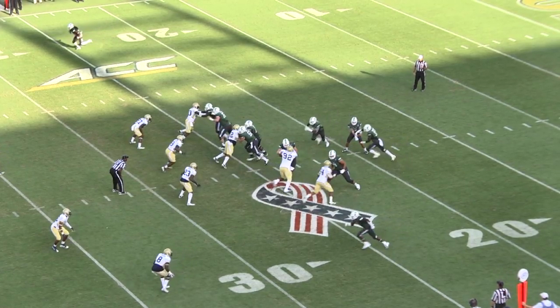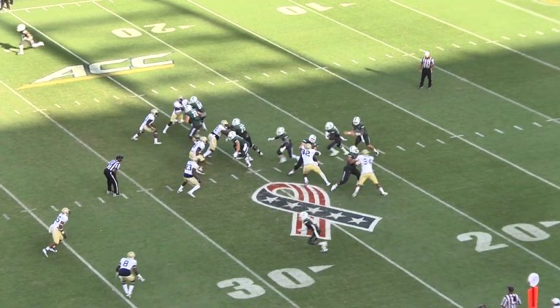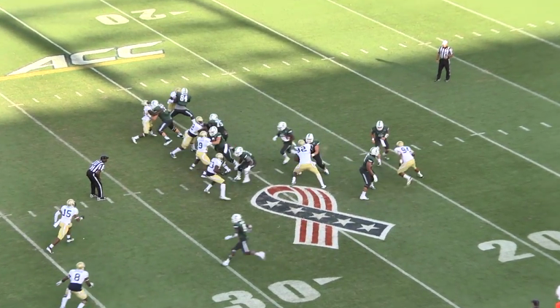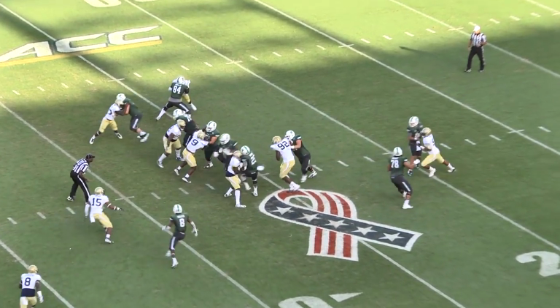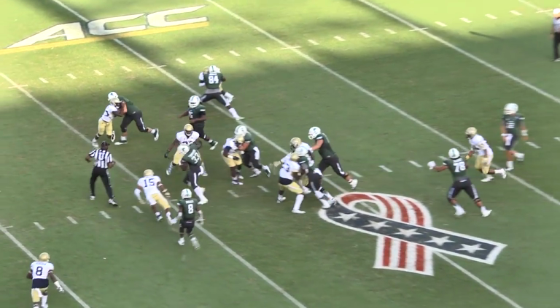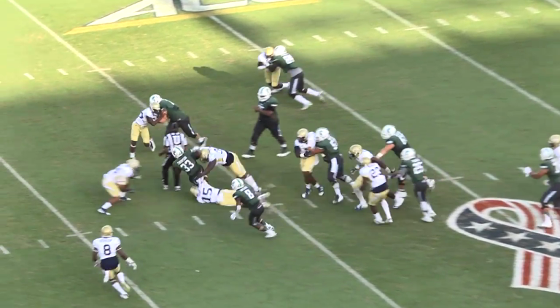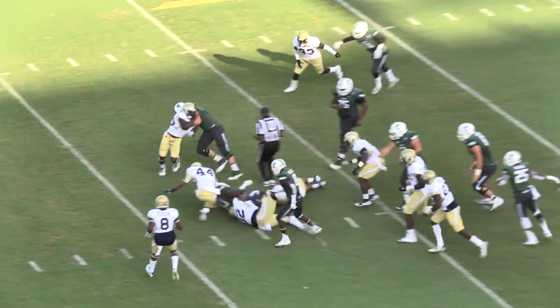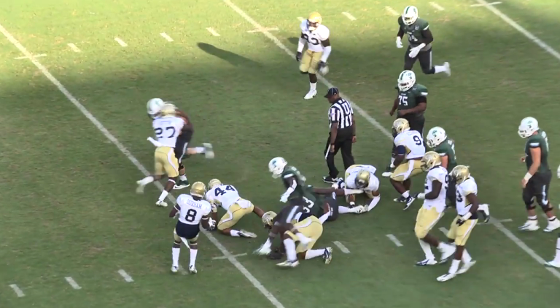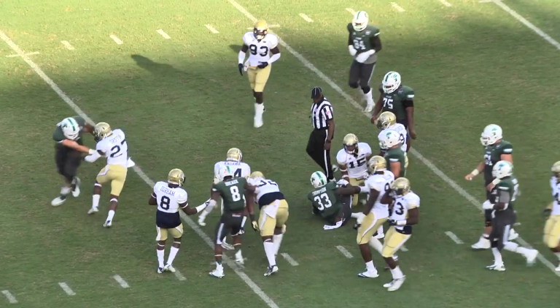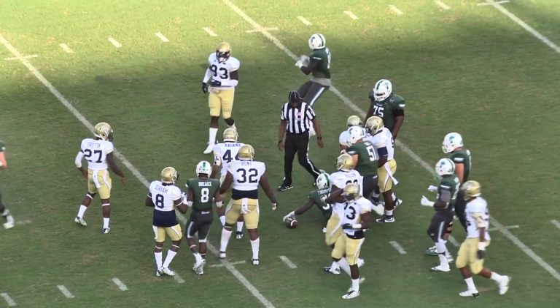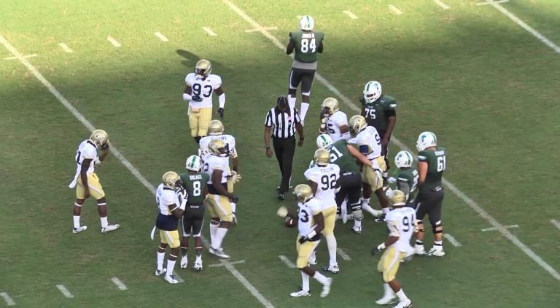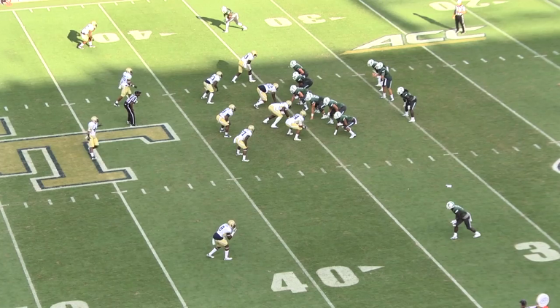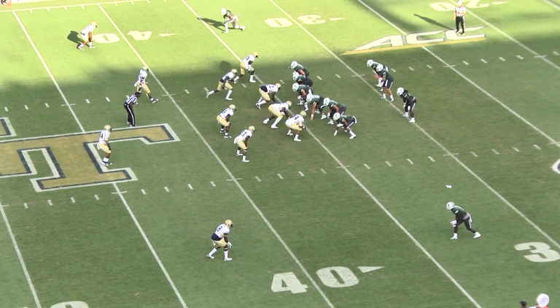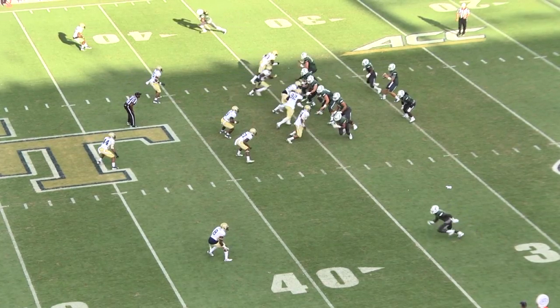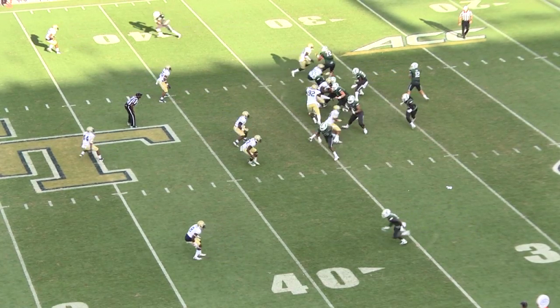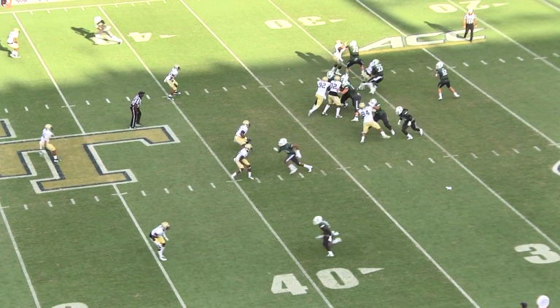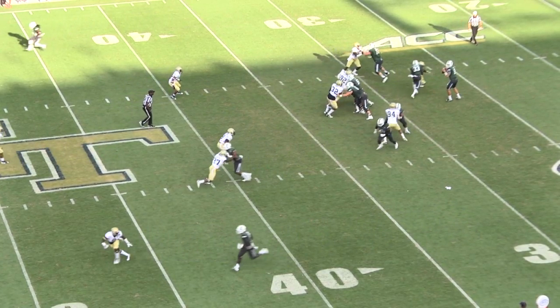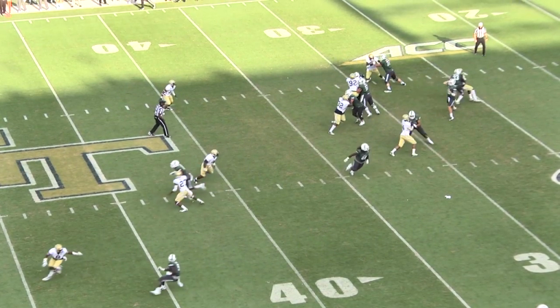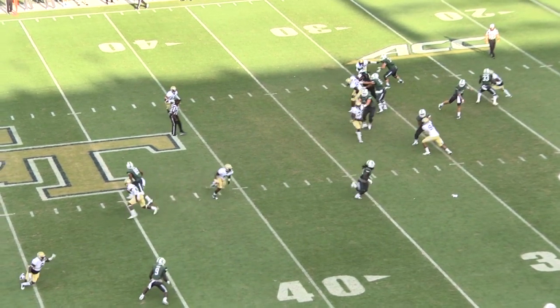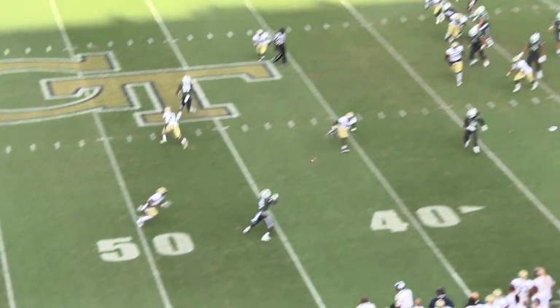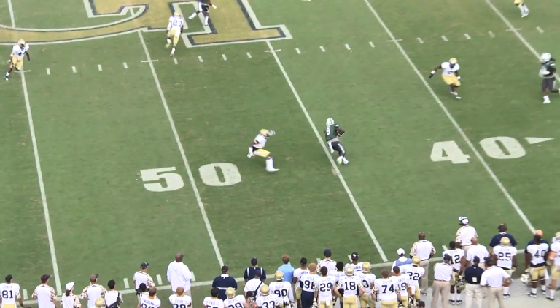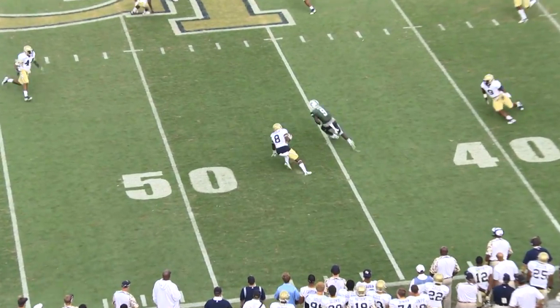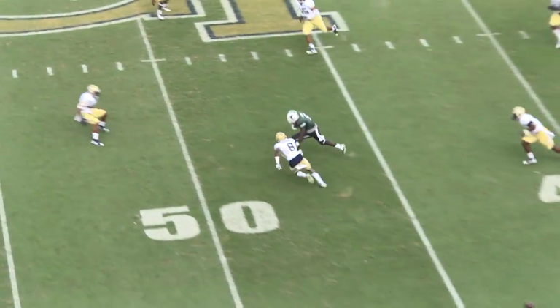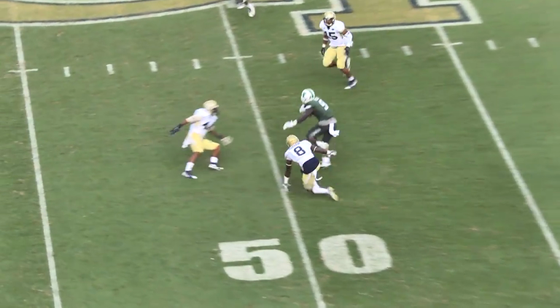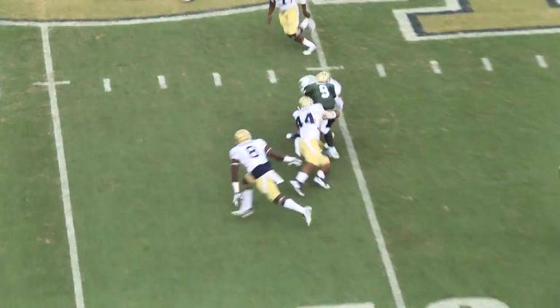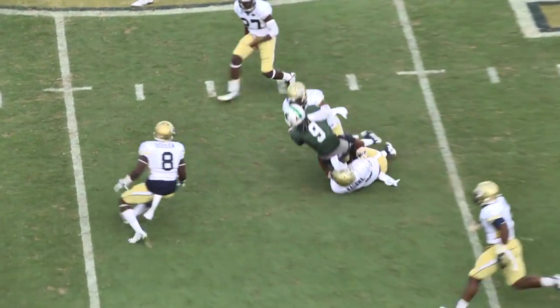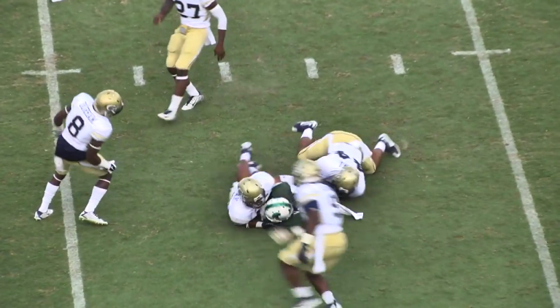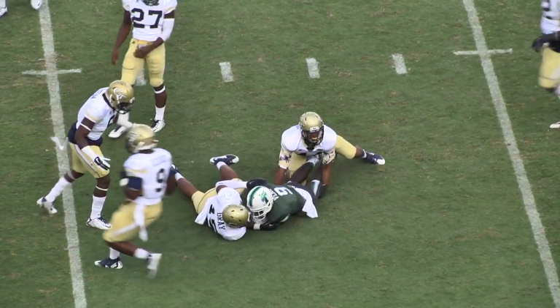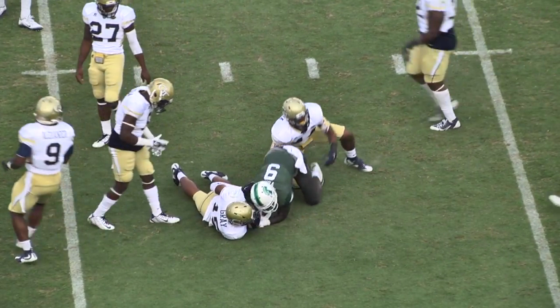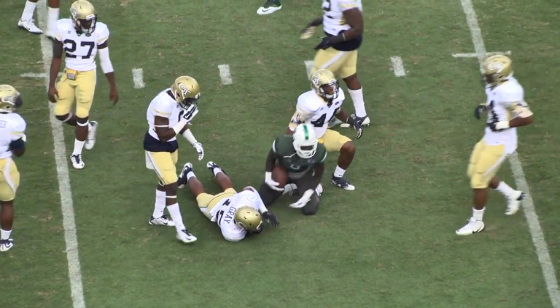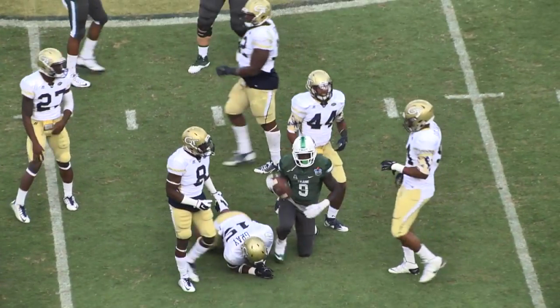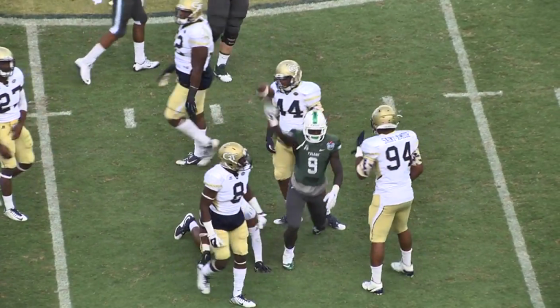Snap back to Lee, hand it off to LeCedric, another good hole for him, he is put back. Lee in the gun, takes the snap. Tanner avoids the sack, throws near-side, caught Teddy Veal, makes a move inside midfield, and wrestled to the turf in Georgia Tech territory.